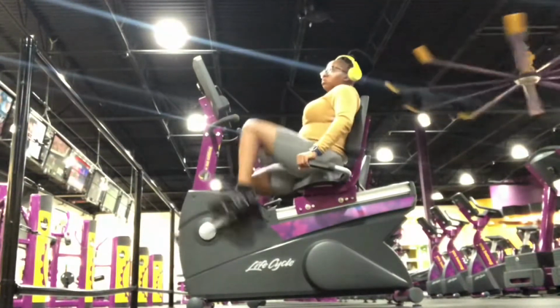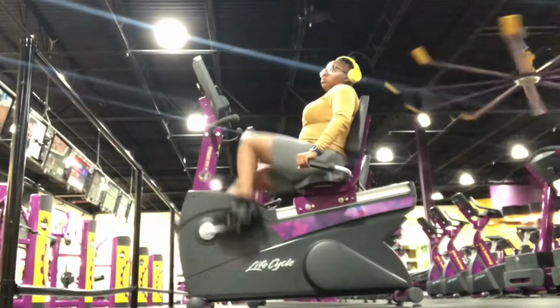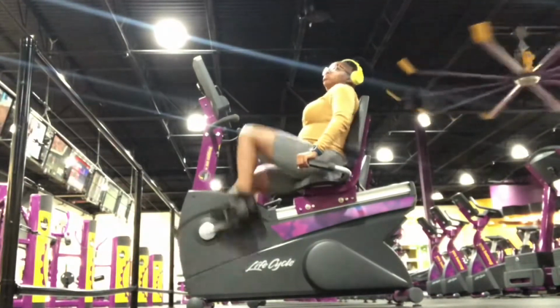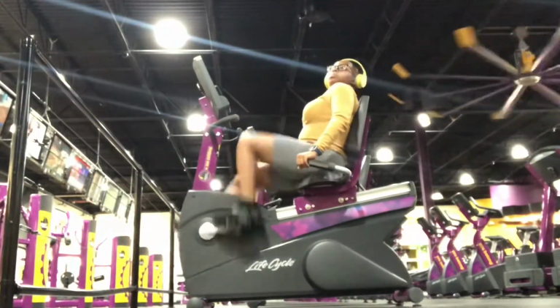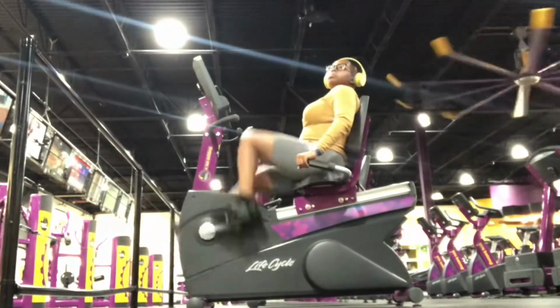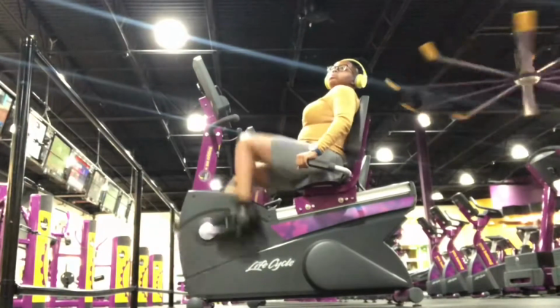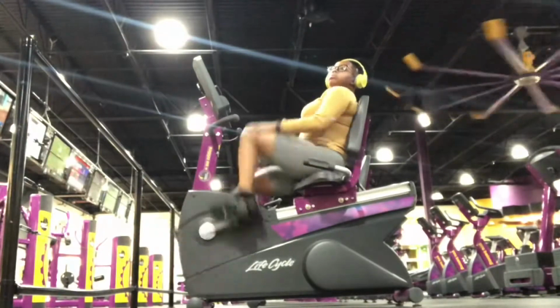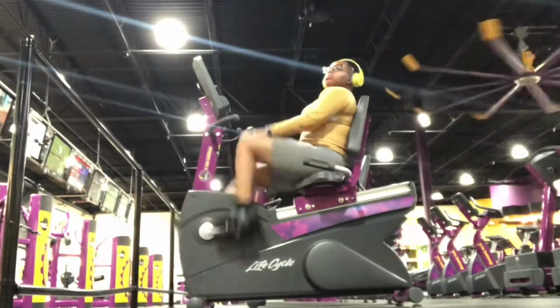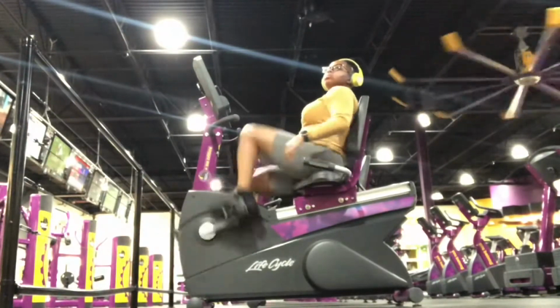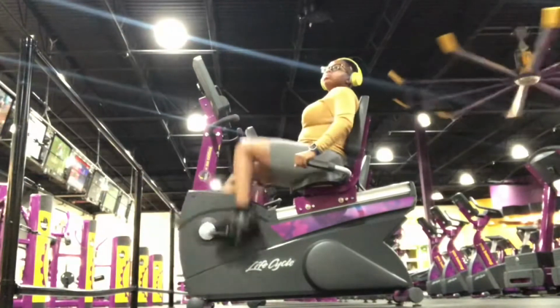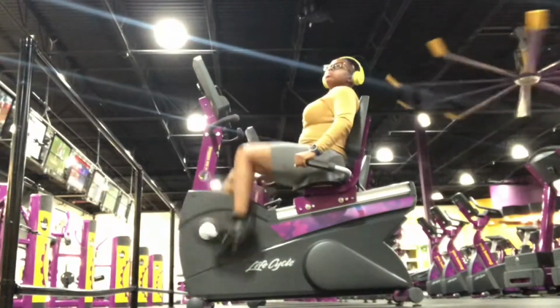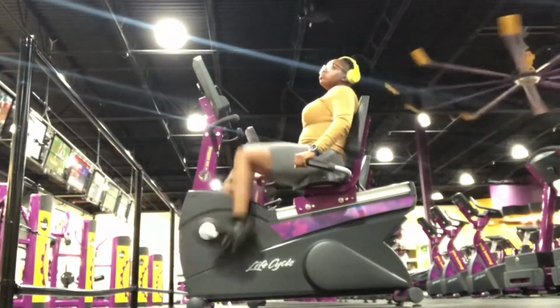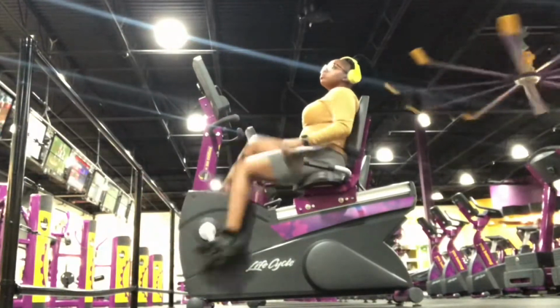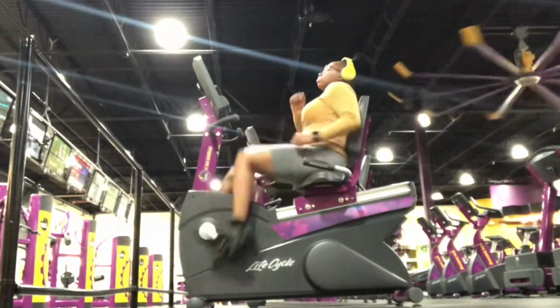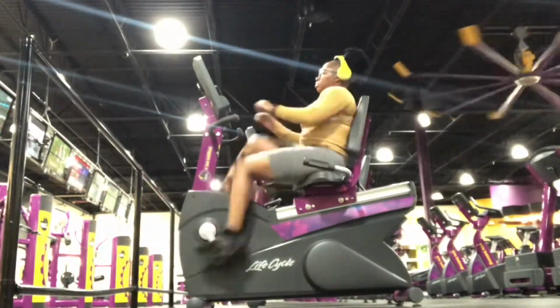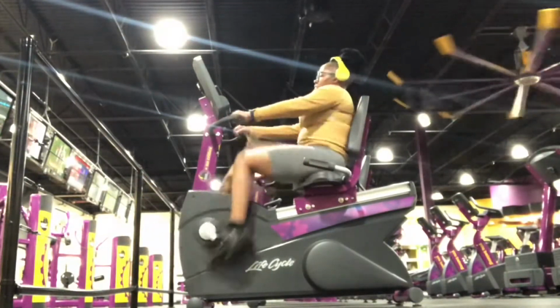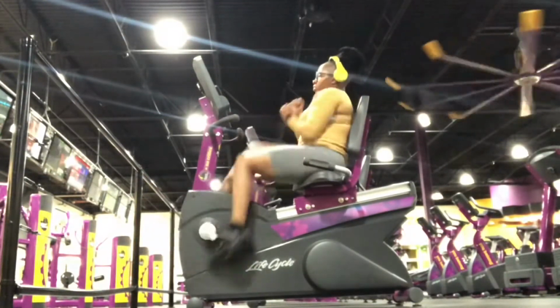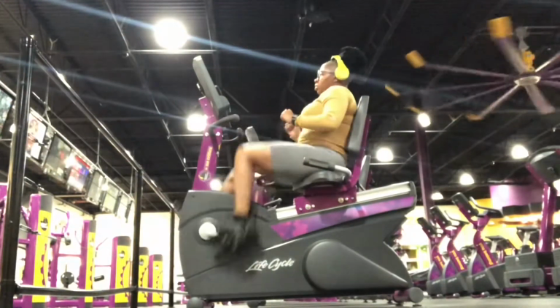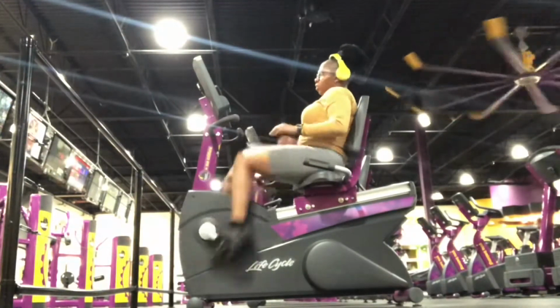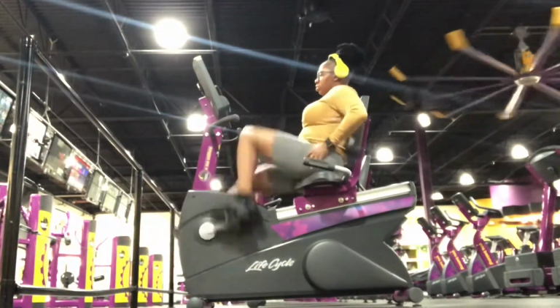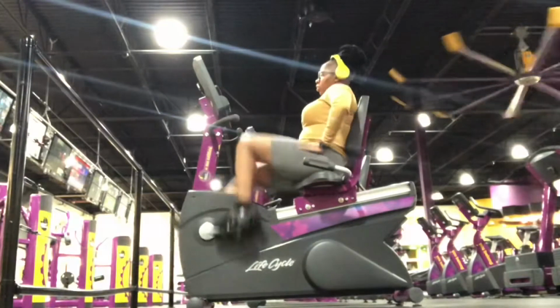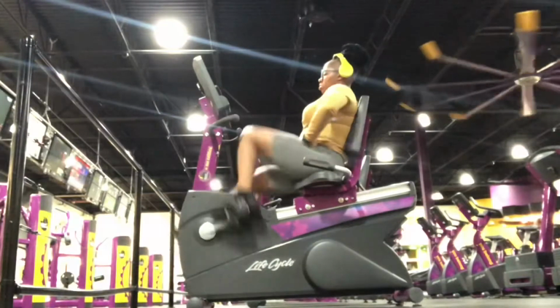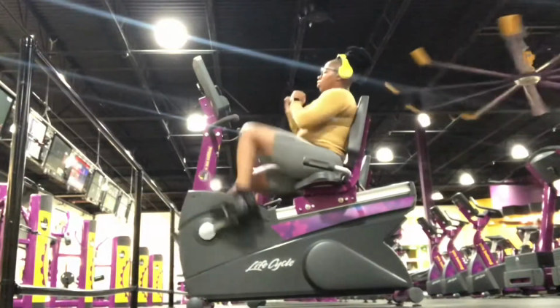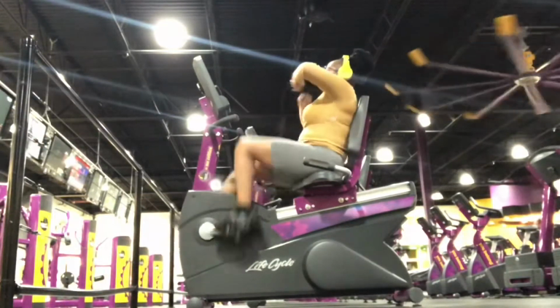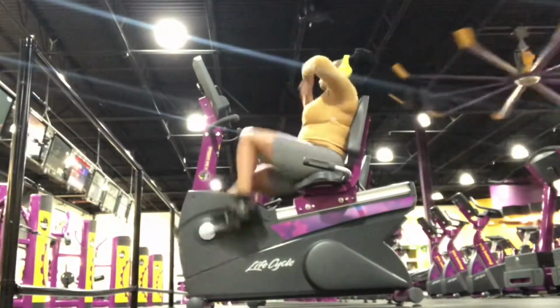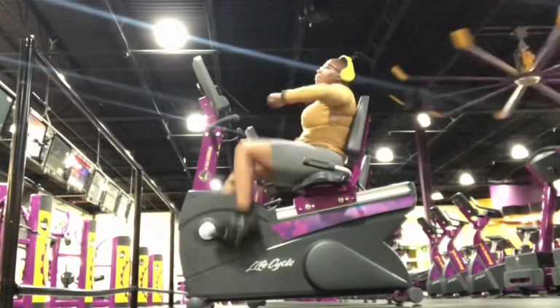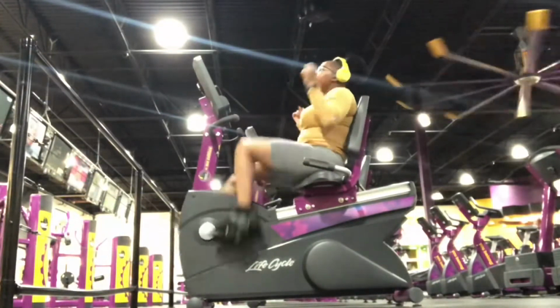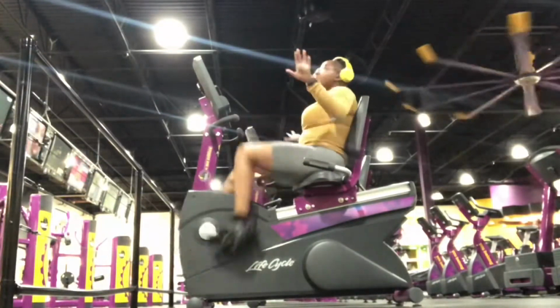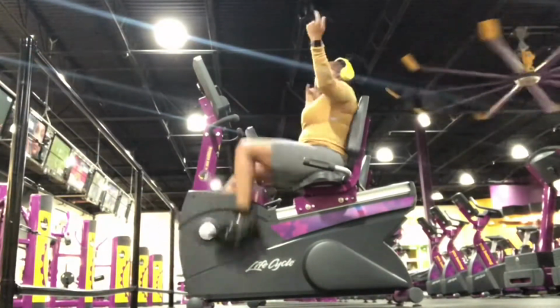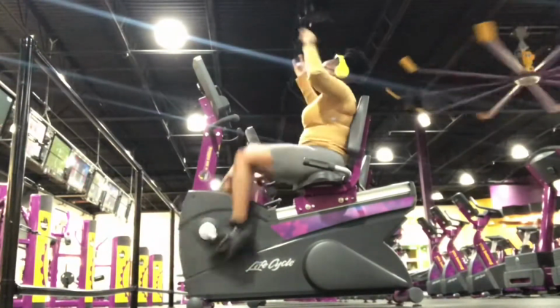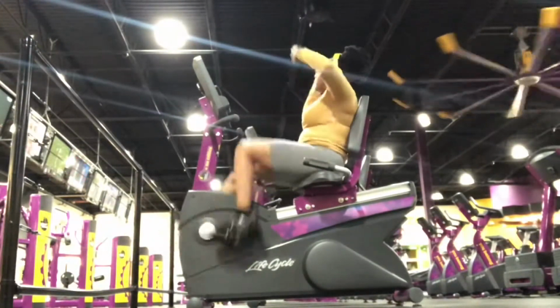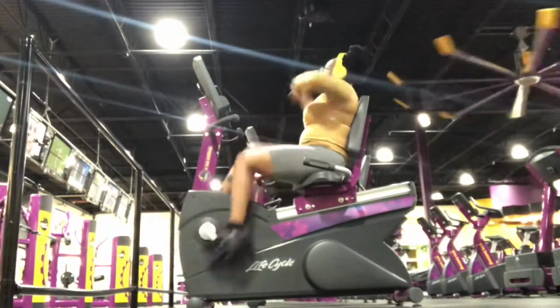As you guys can see, we are going to be working that booty. So the first thing I'm doing right here is on the bike, just warming up those legs and things like that, trying to get warm in my lower body.